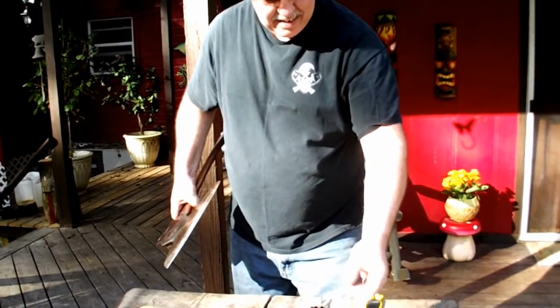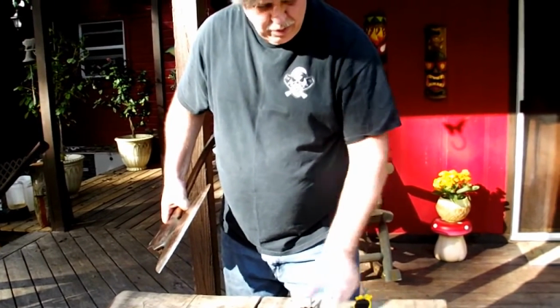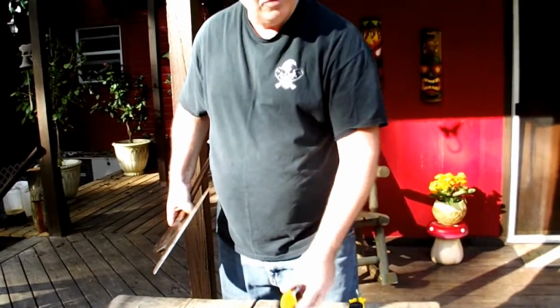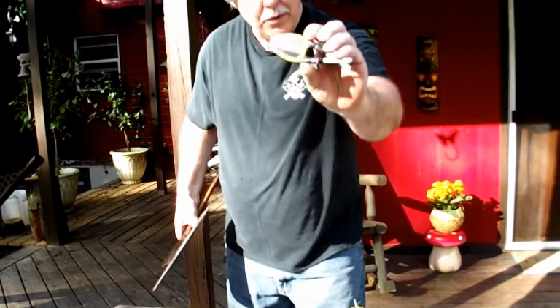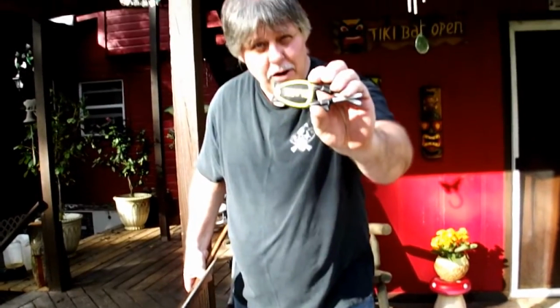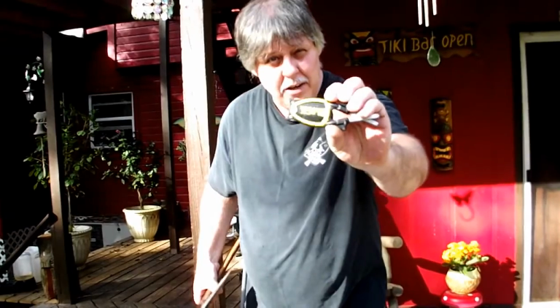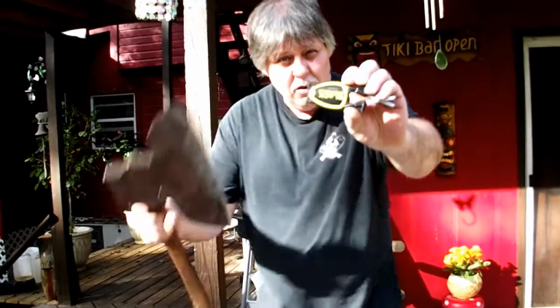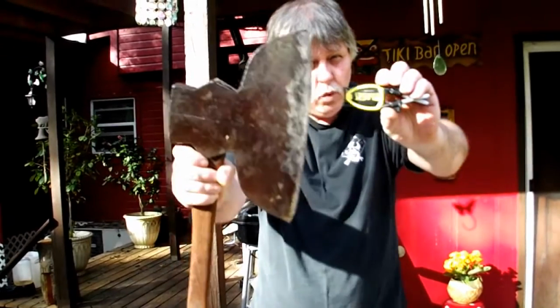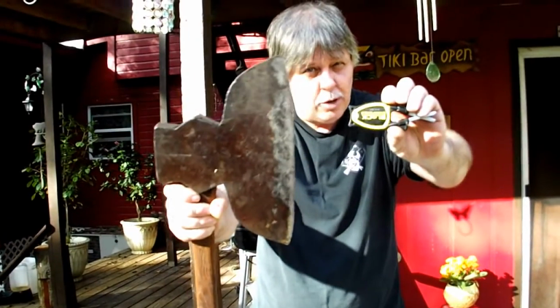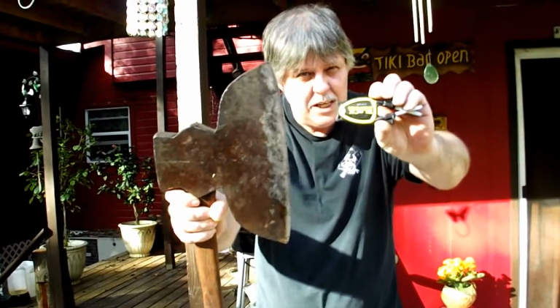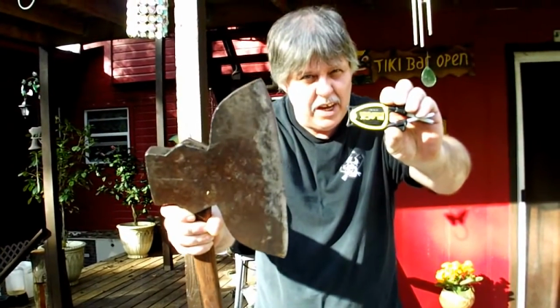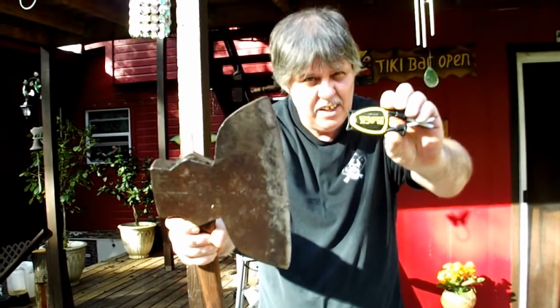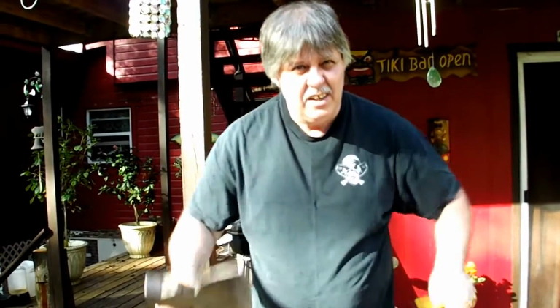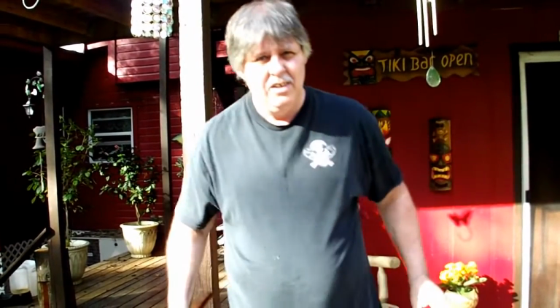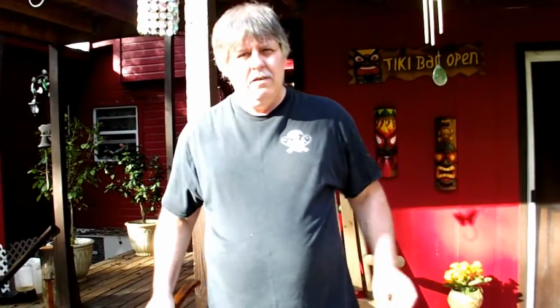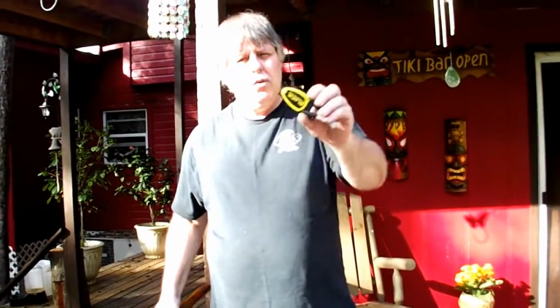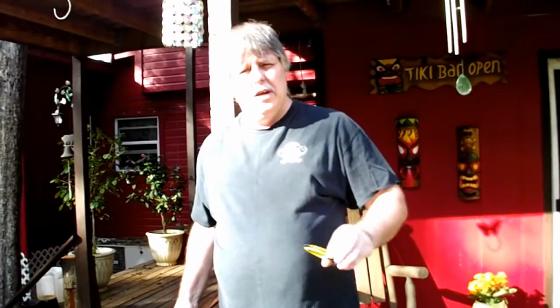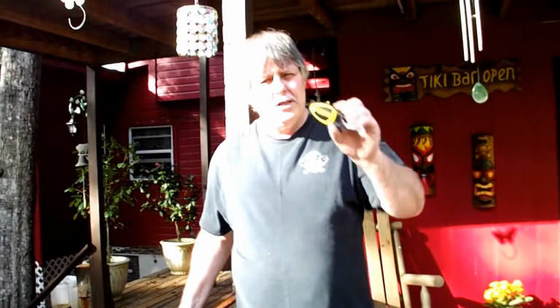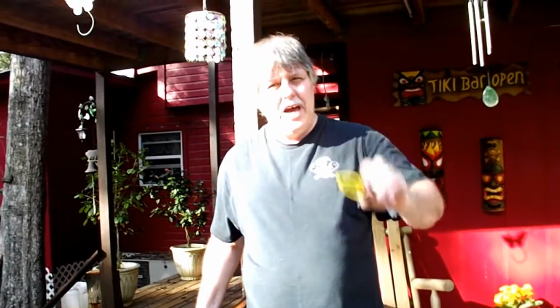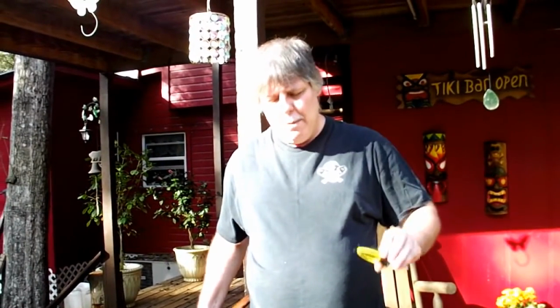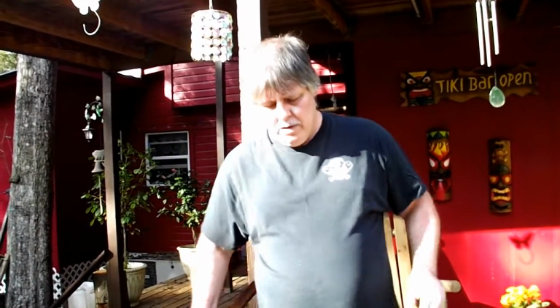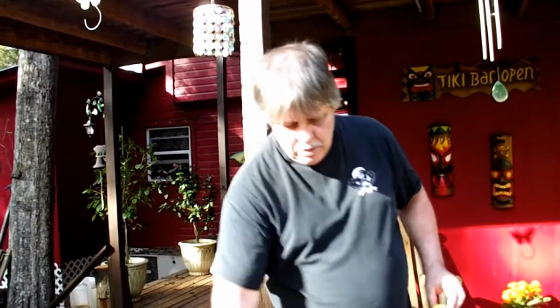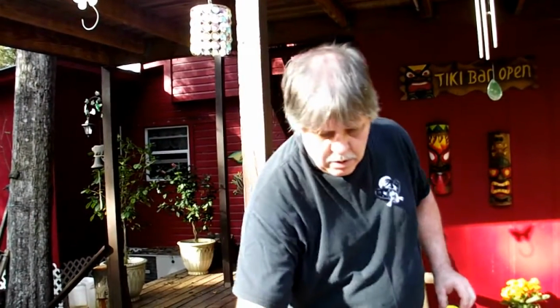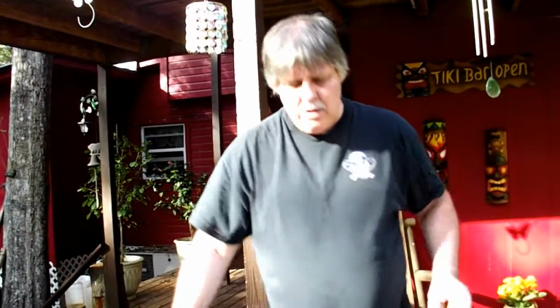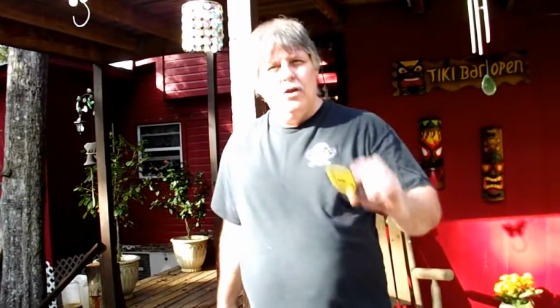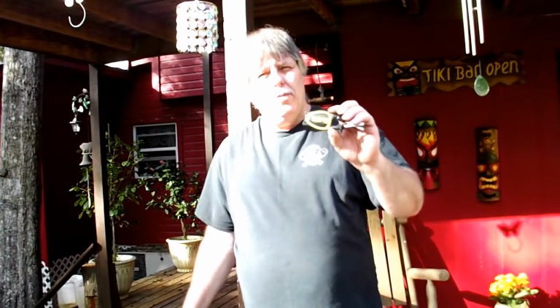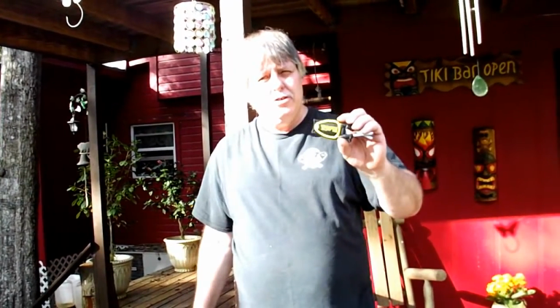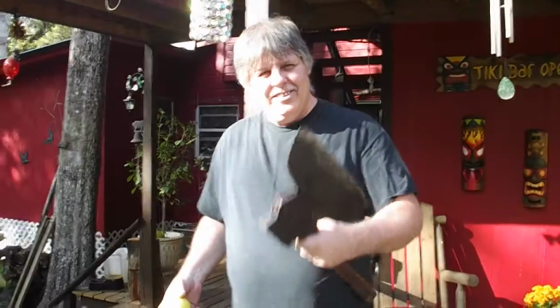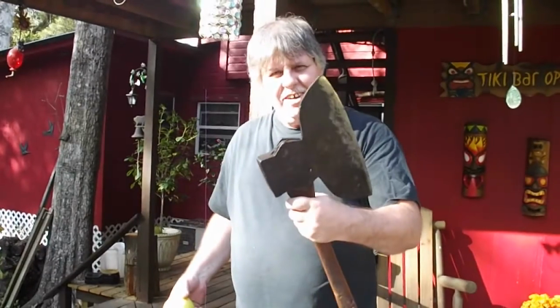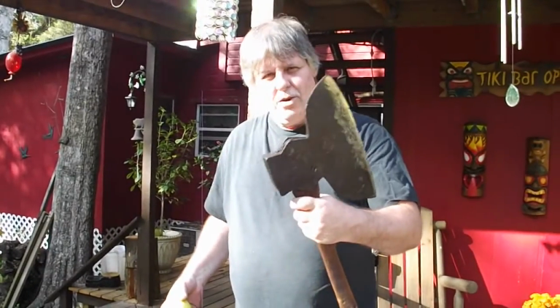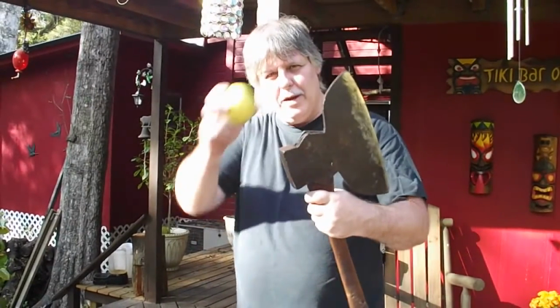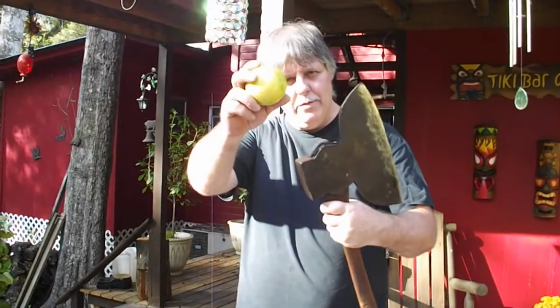Block Sharpener, 100% American made. We will sharpen any blade. Visit our website, theblocksharpener.com and learn more about us. Almost forgot about the grapefruit!